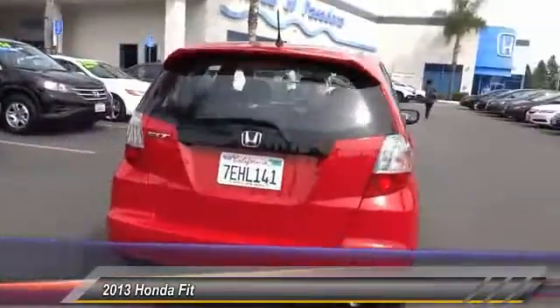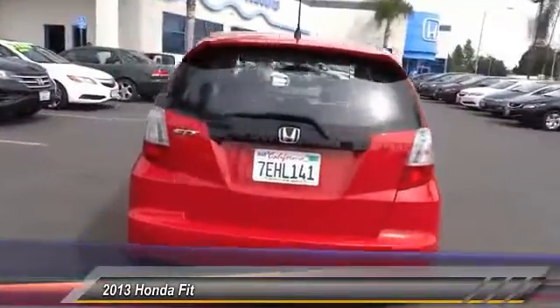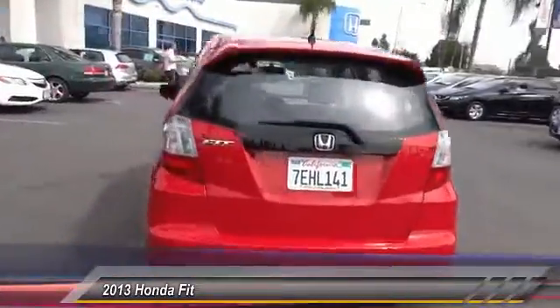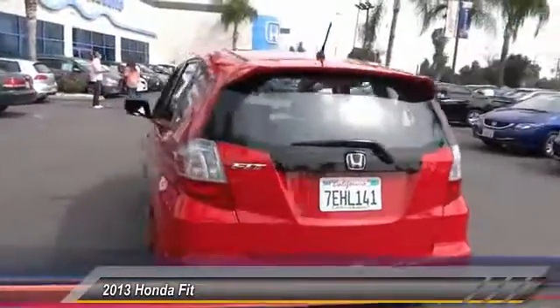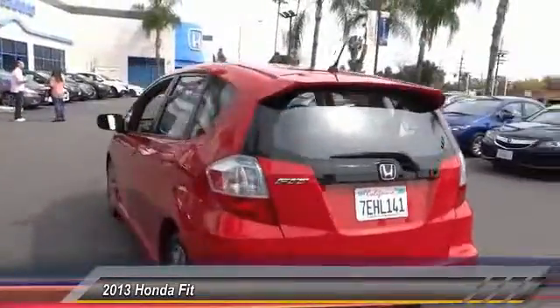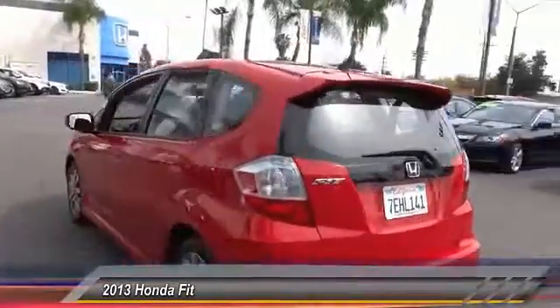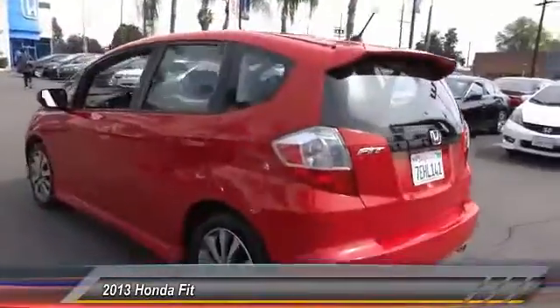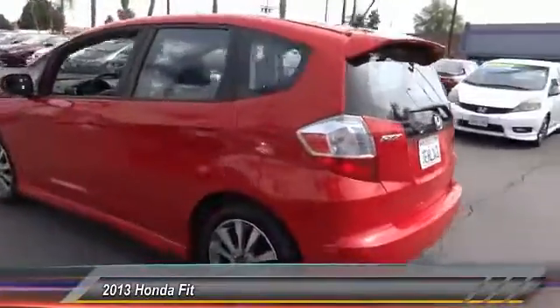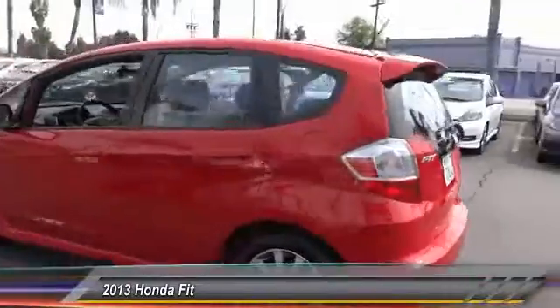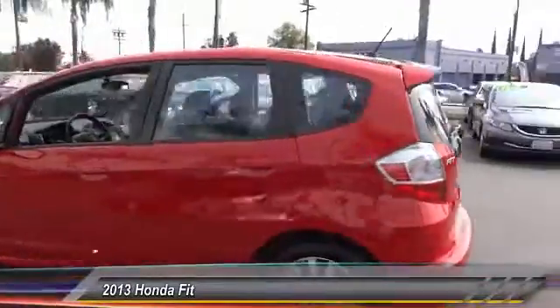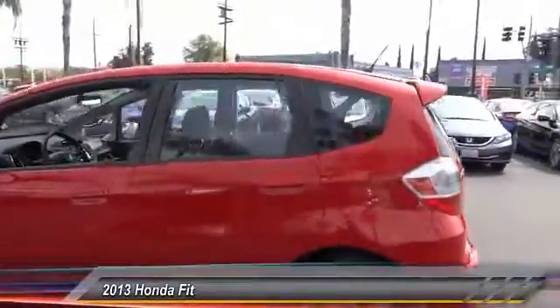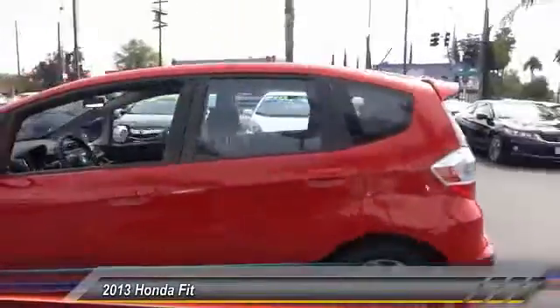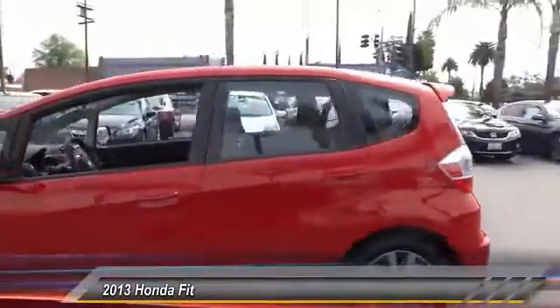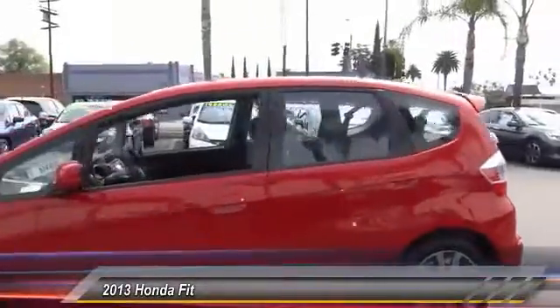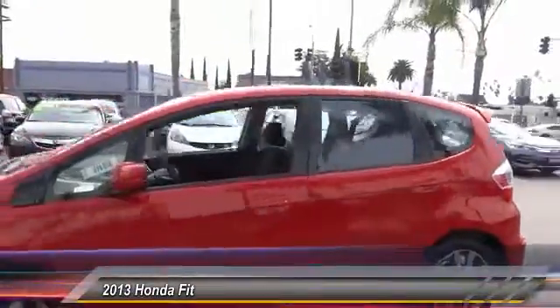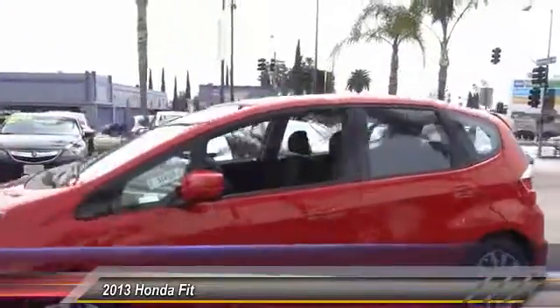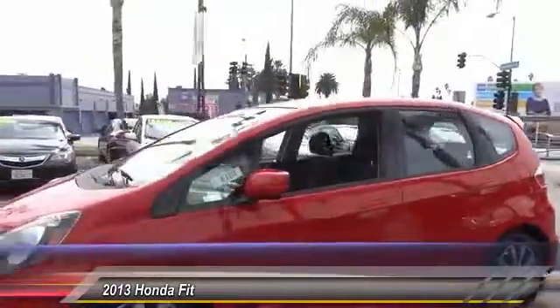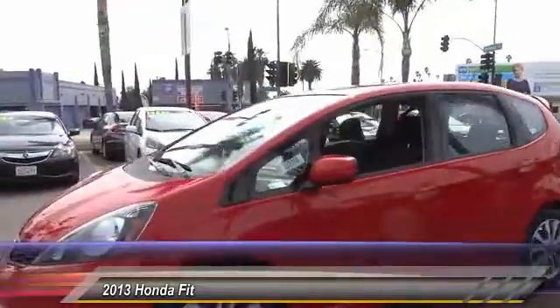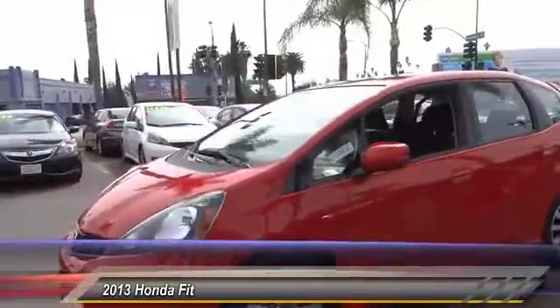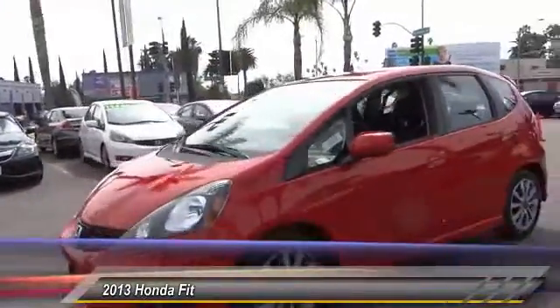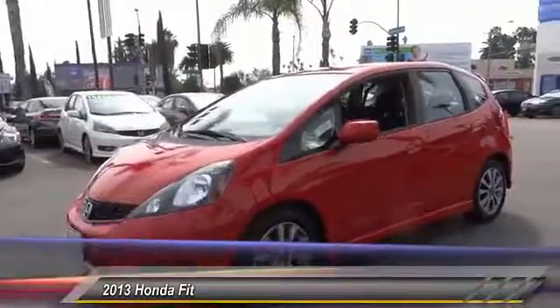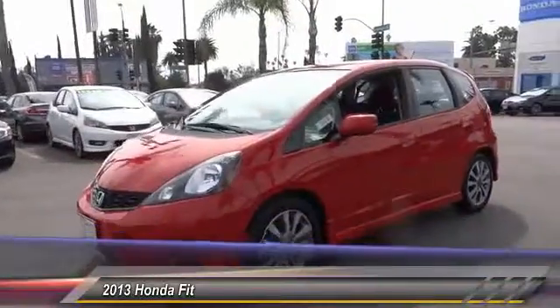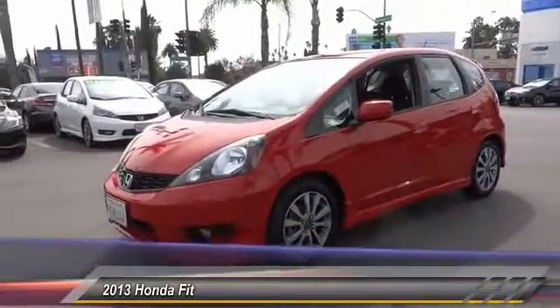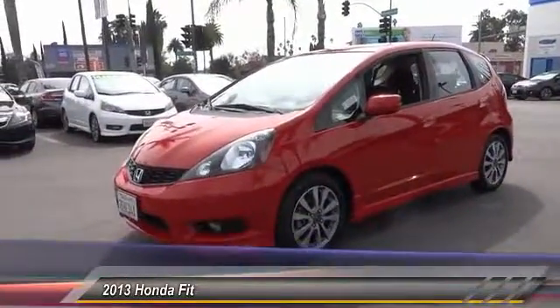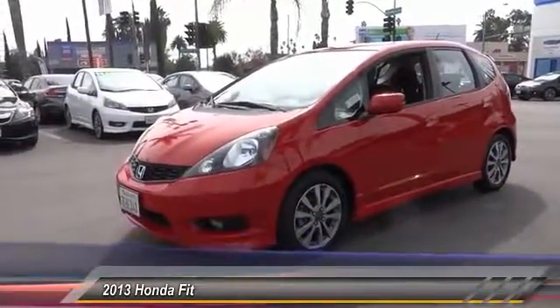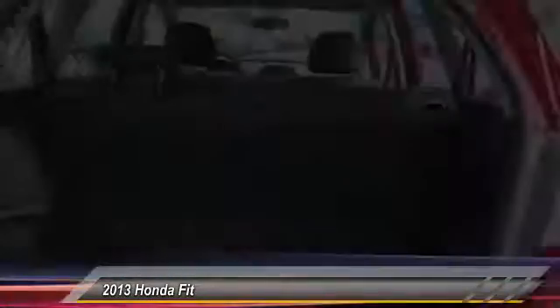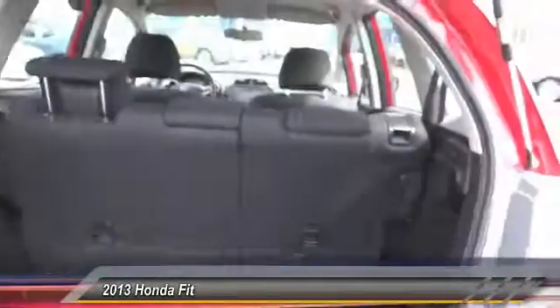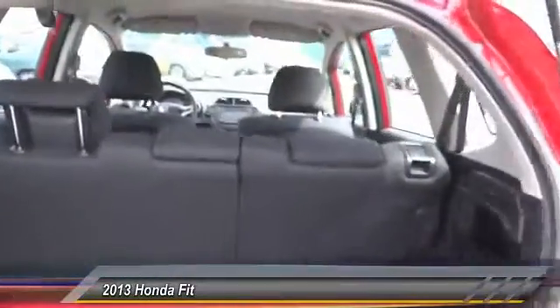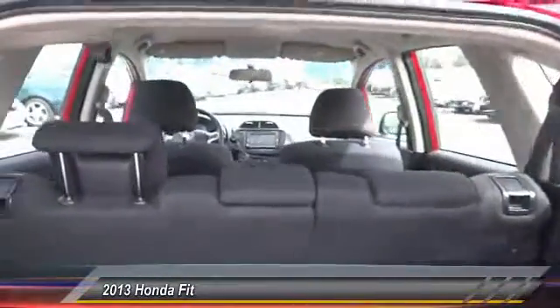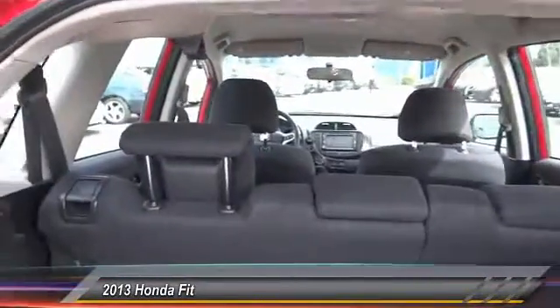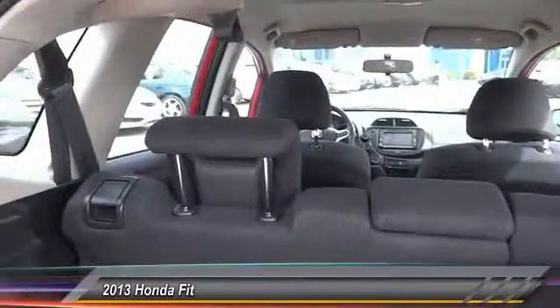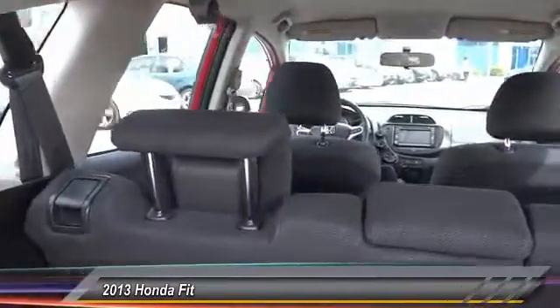This vehicle has less than 30,000 miles. Here are some of this vehicle's great options: navigation system, traction control, air conditioning, dual airbags, power steering, alloy wheels, AM-FM stereo radio.